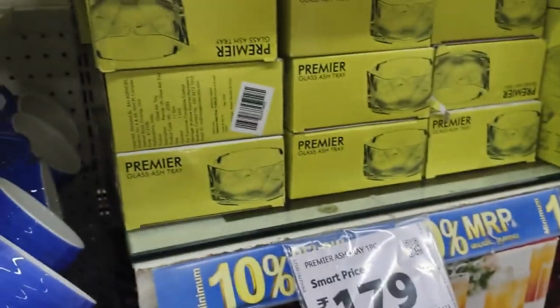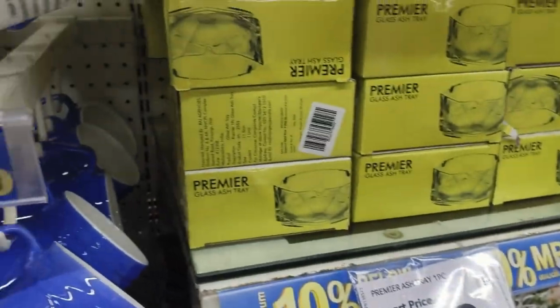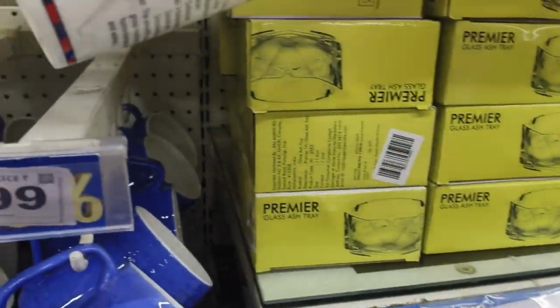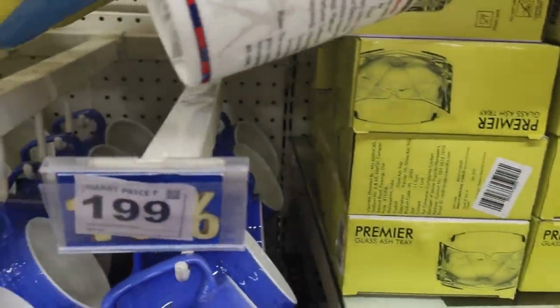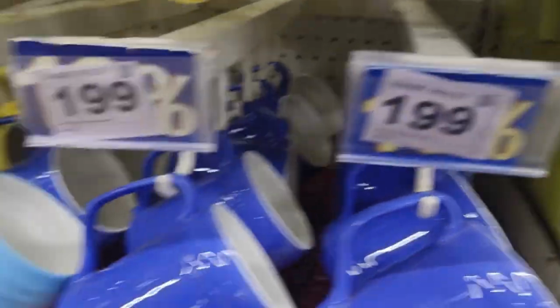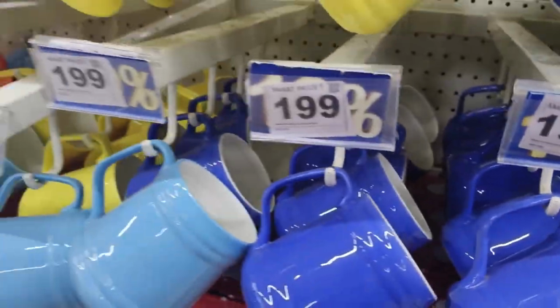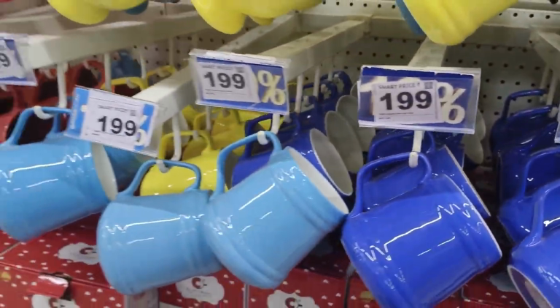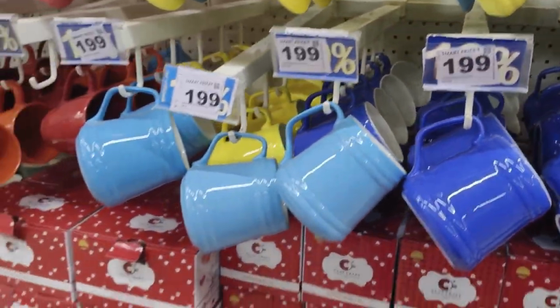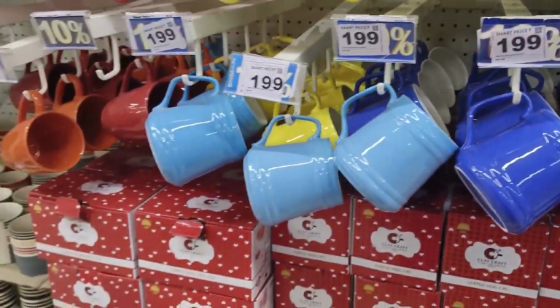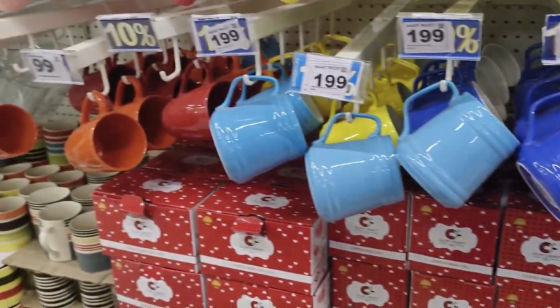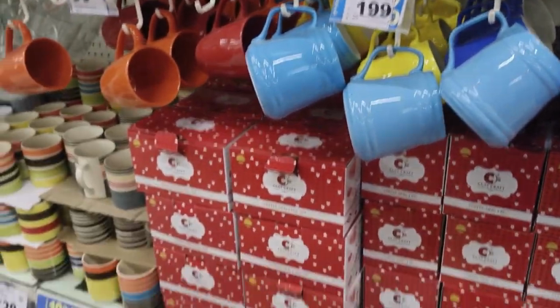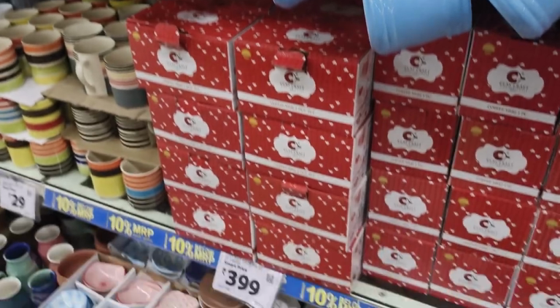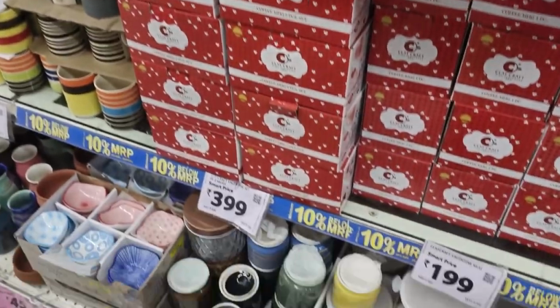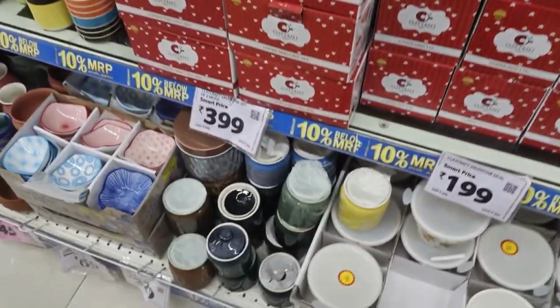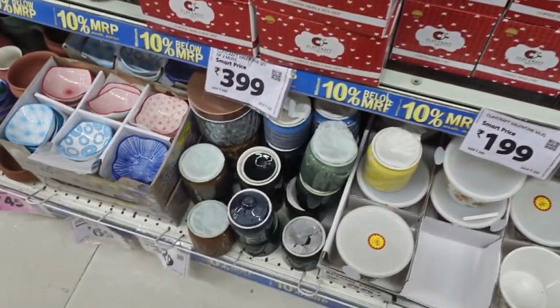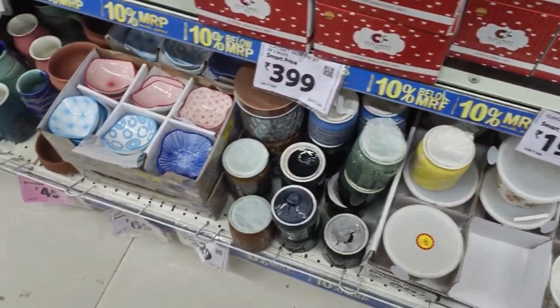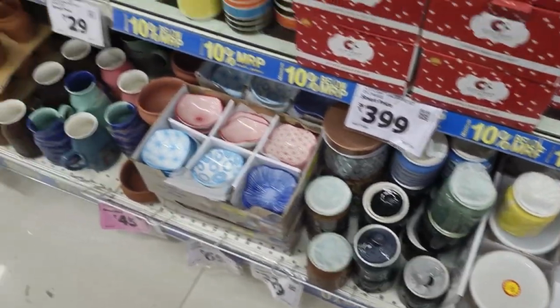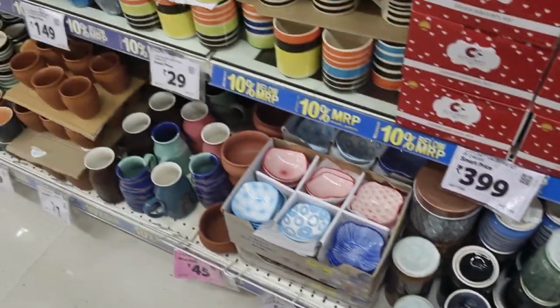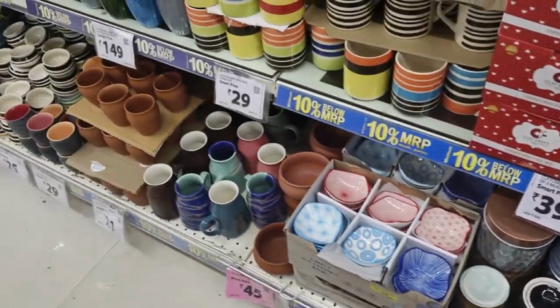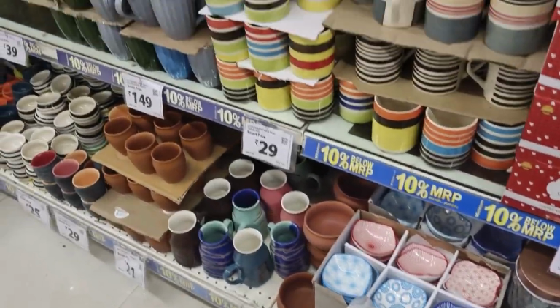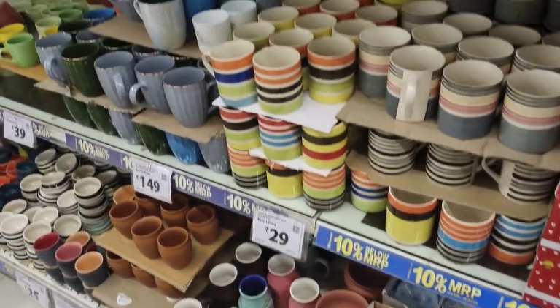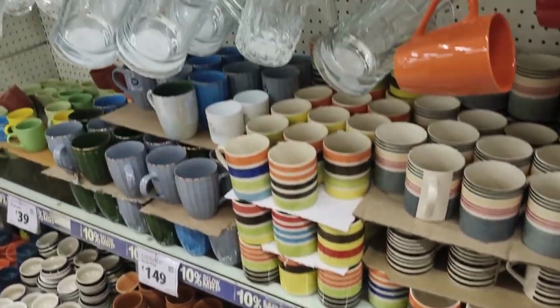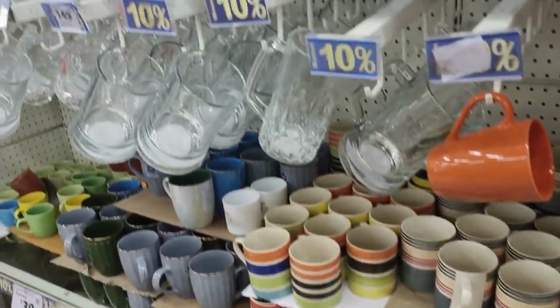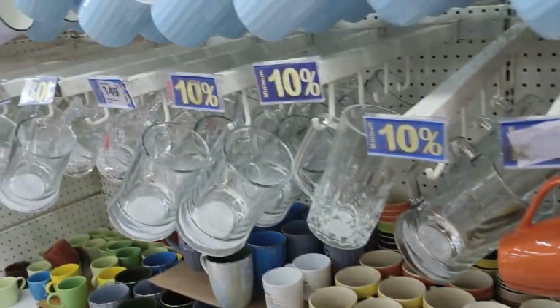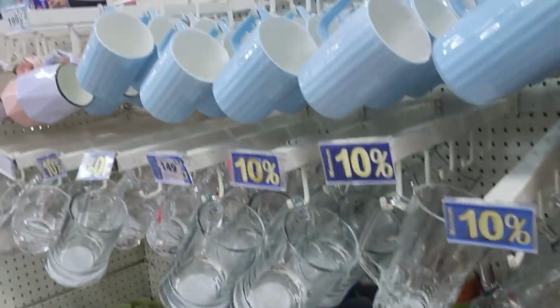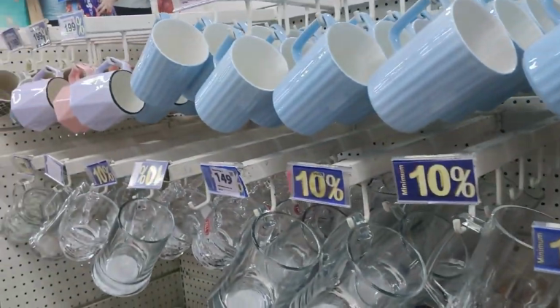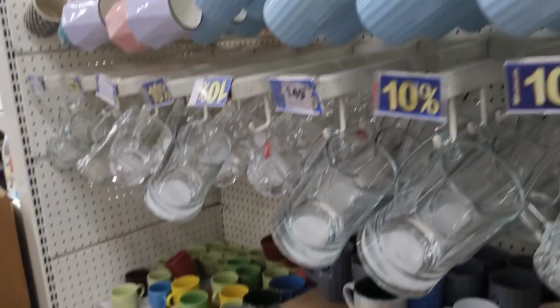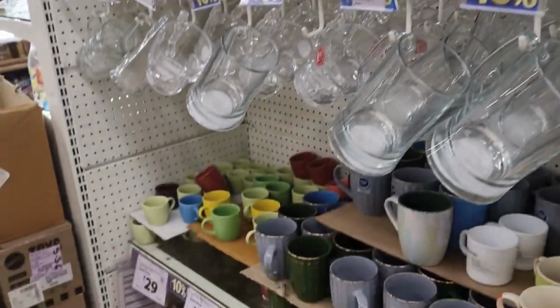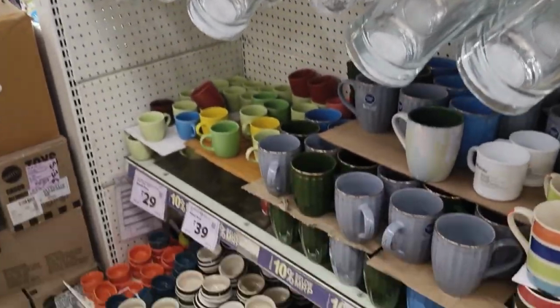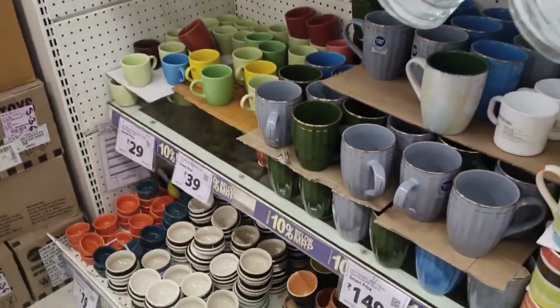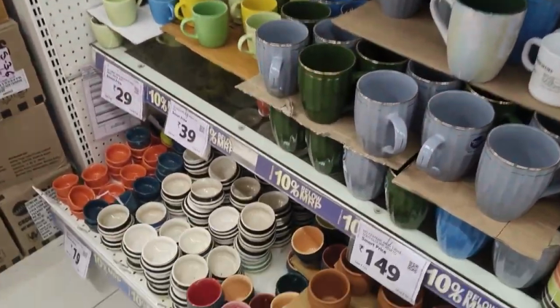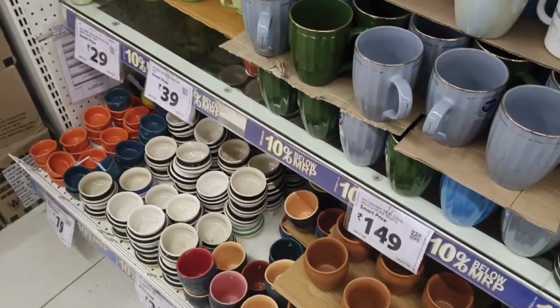Here are some beautiful little balls. I want to make it very cute. Here are different types of glass balls and cups.